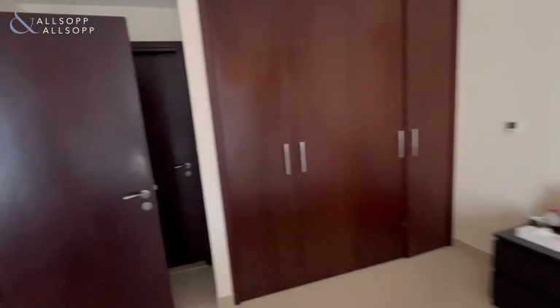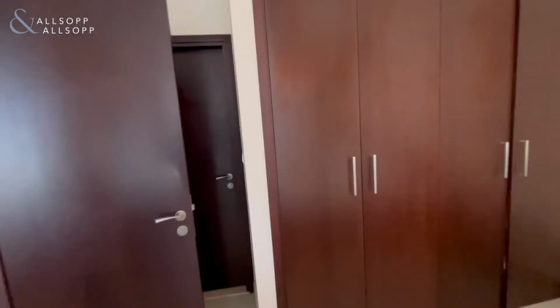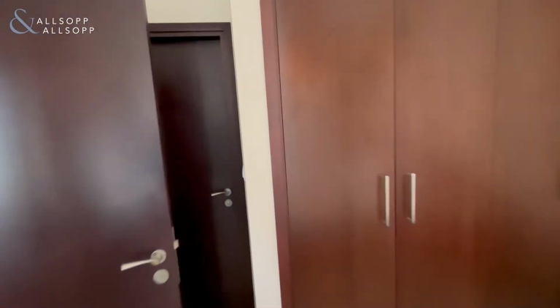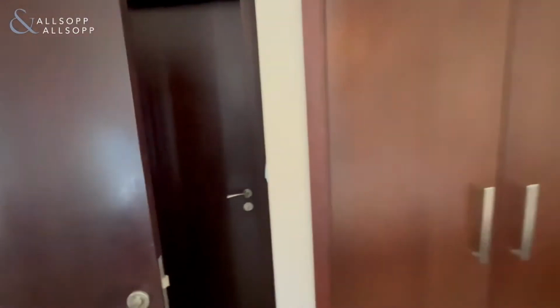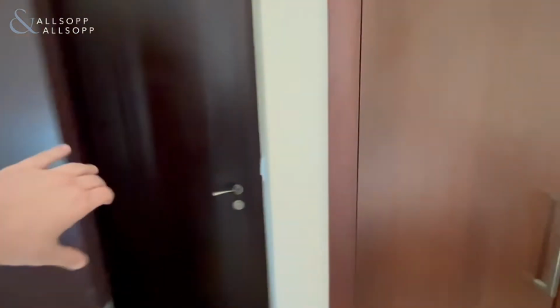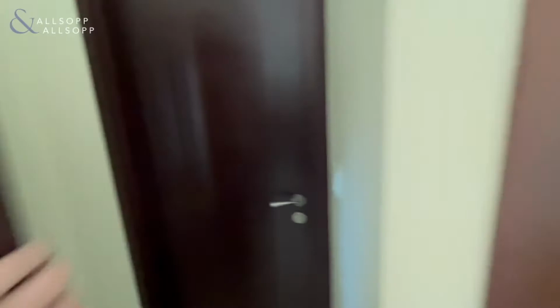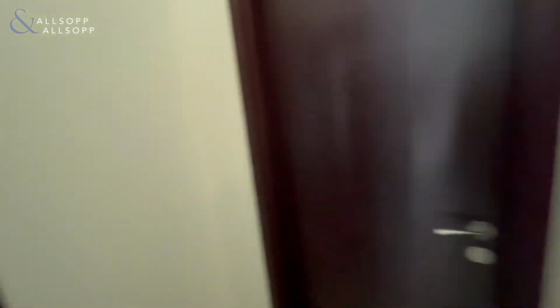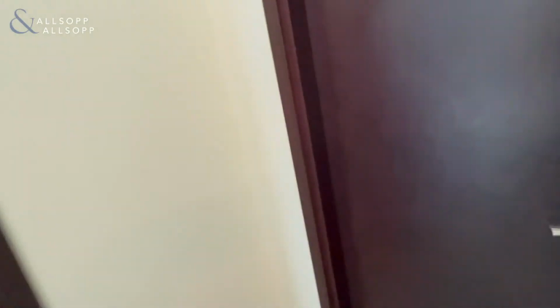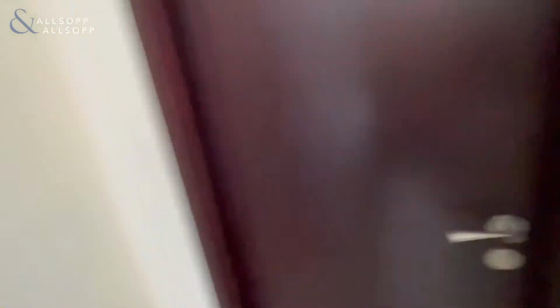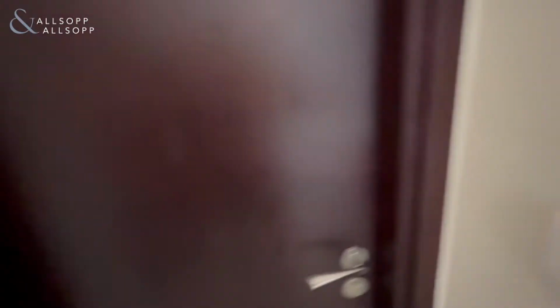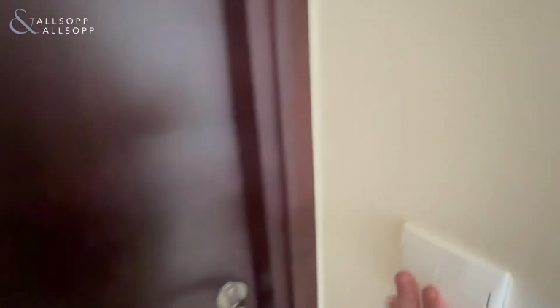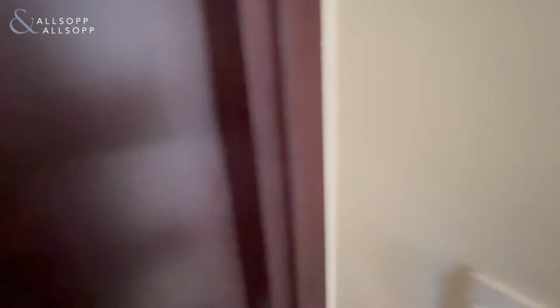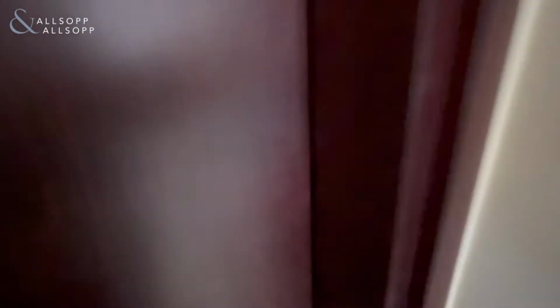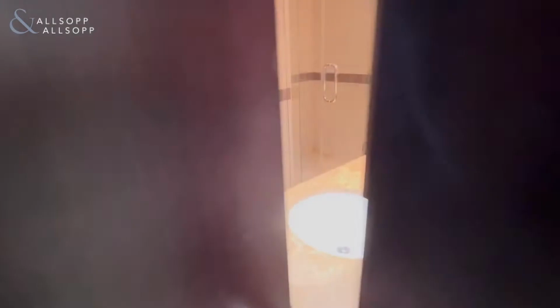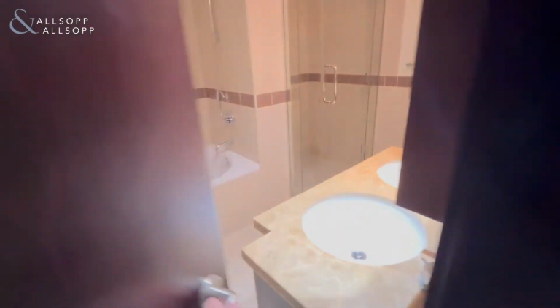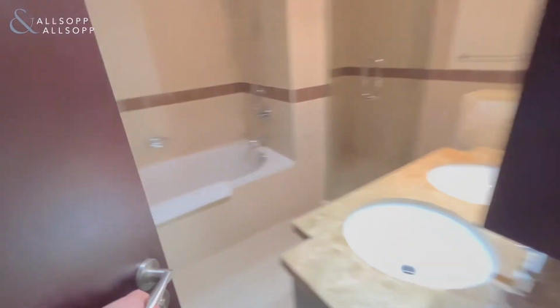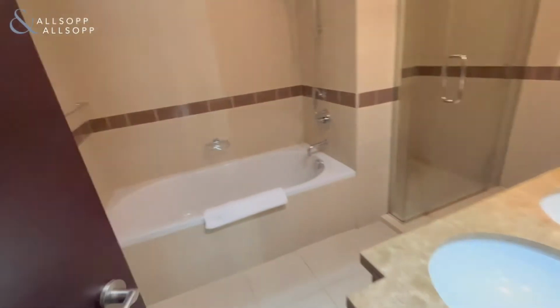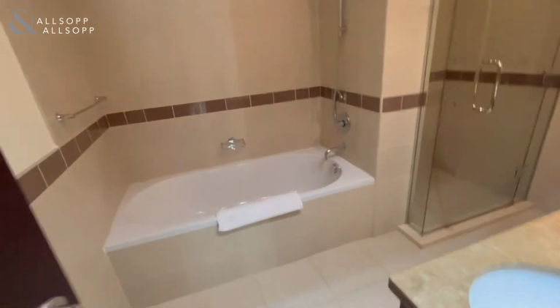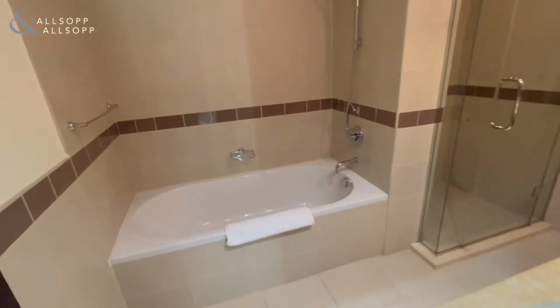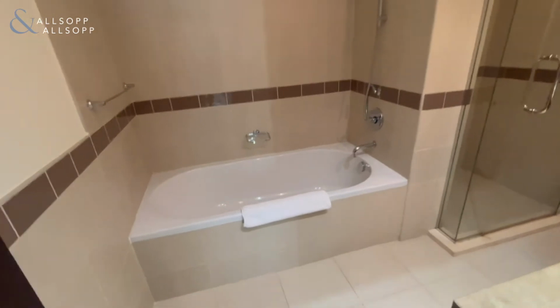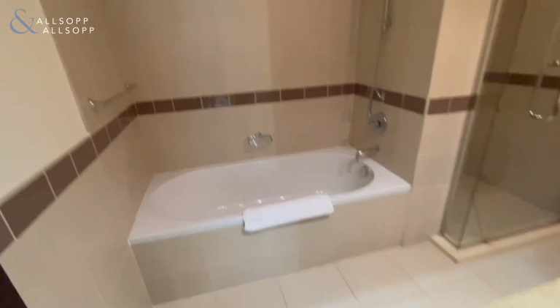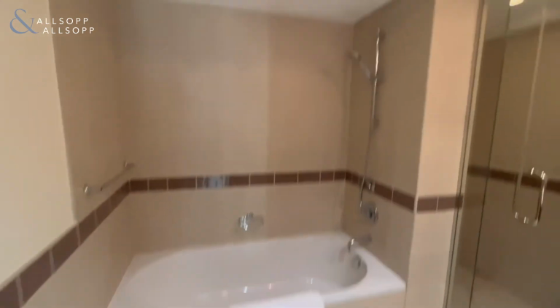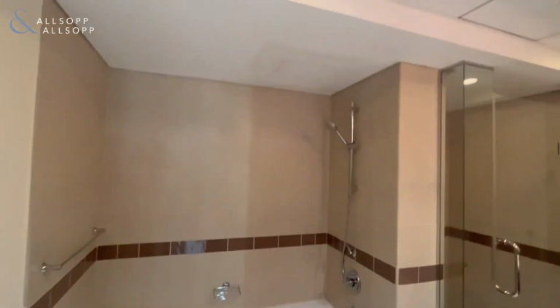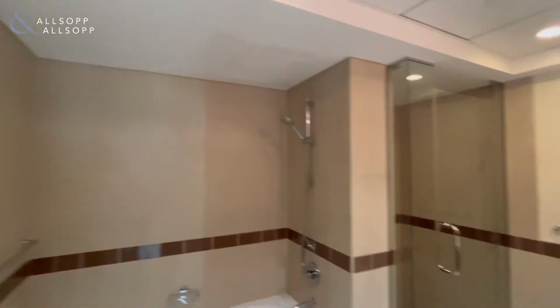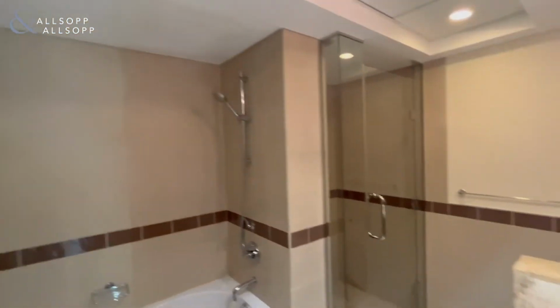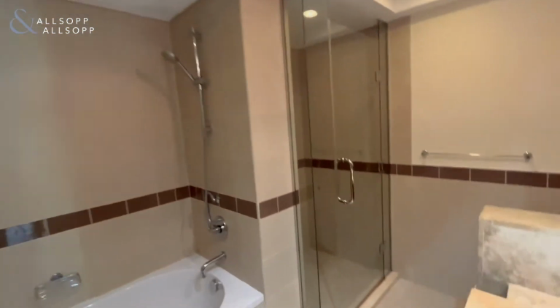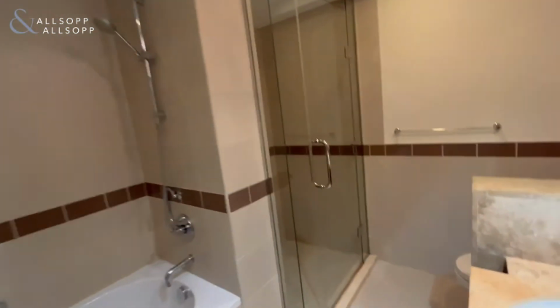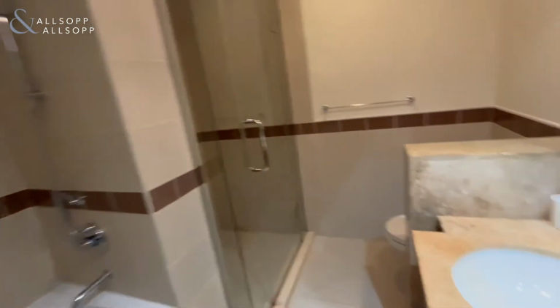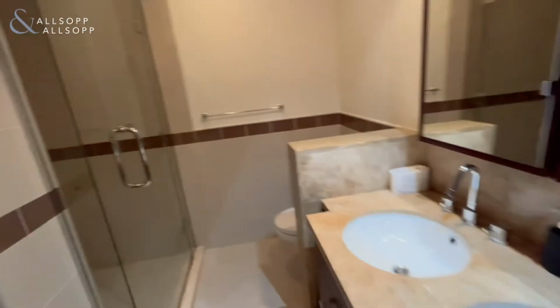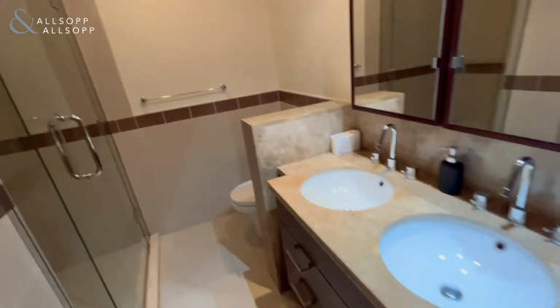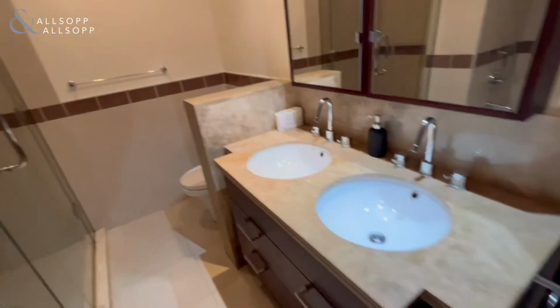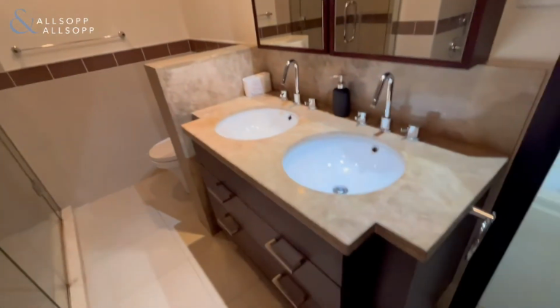The bedroom is ensuite, and as you can see, you have both a bath, twin sinks, and a standing shower.